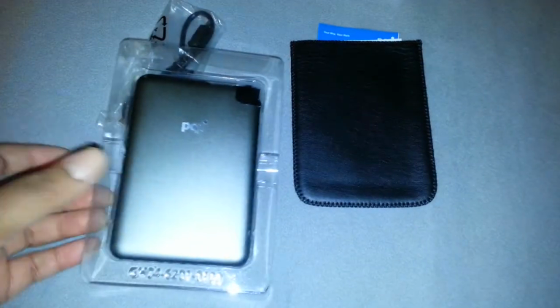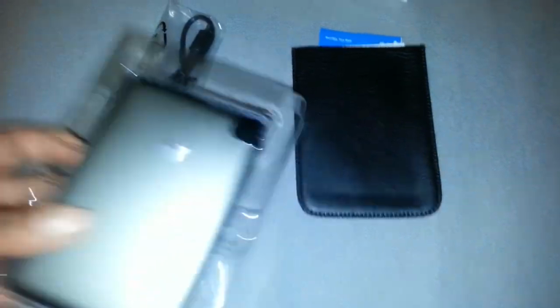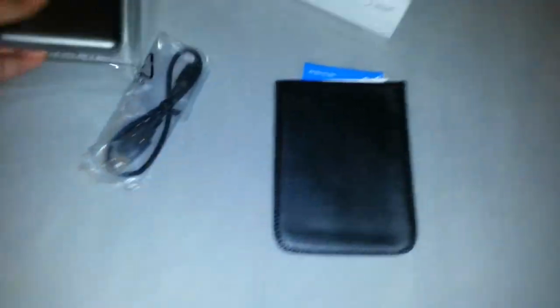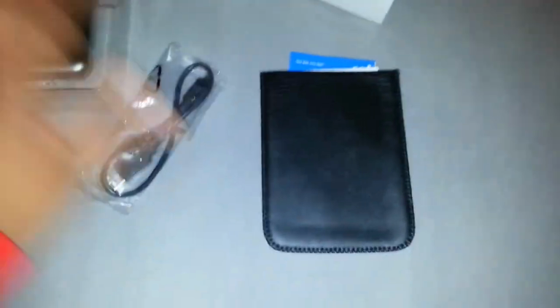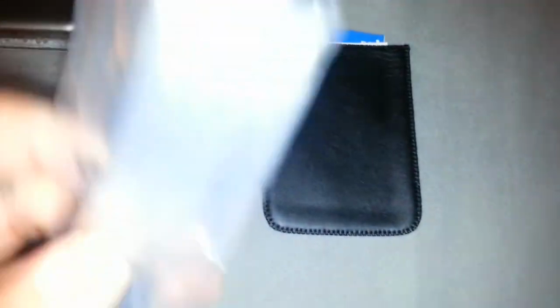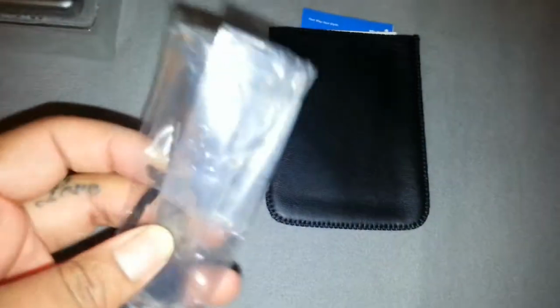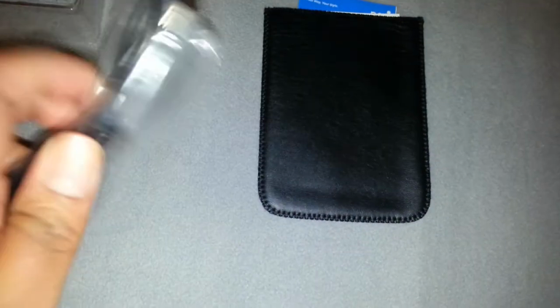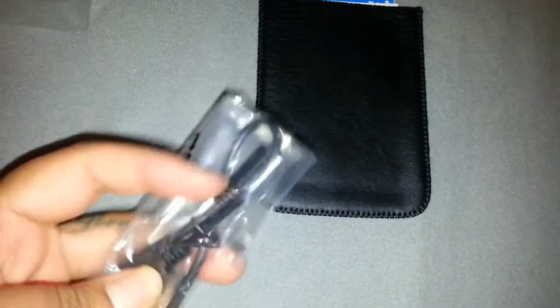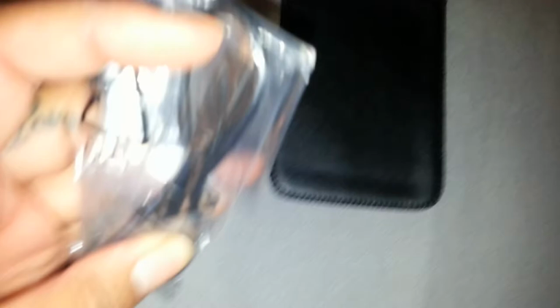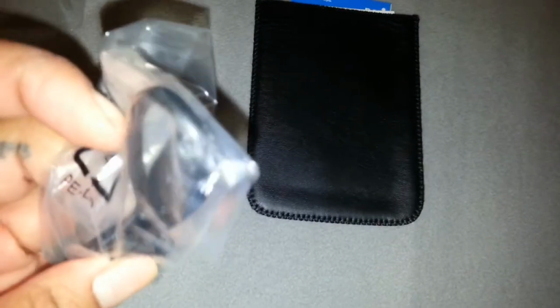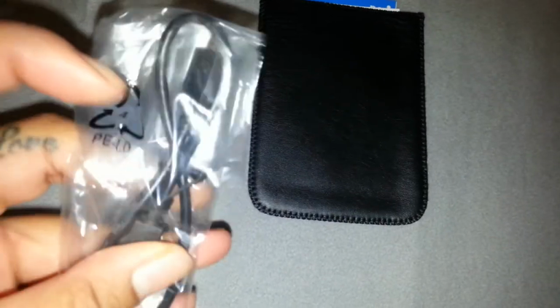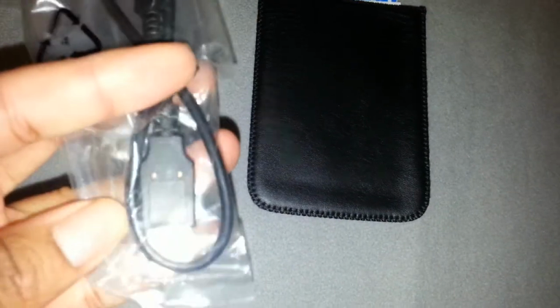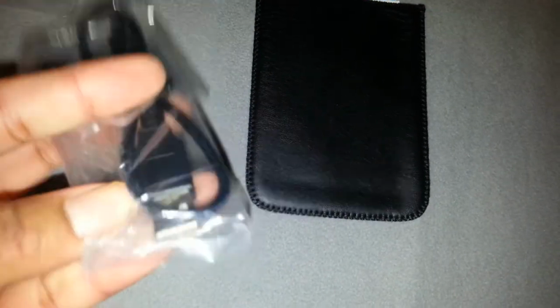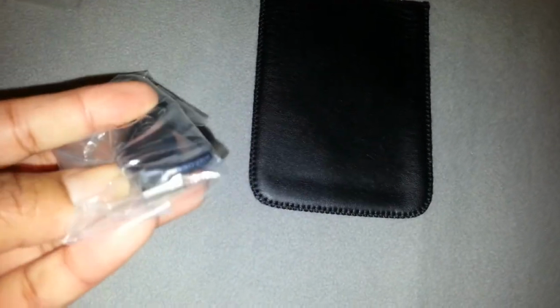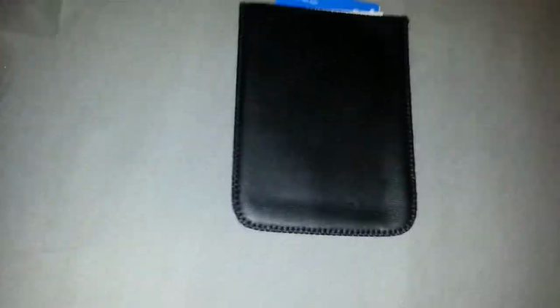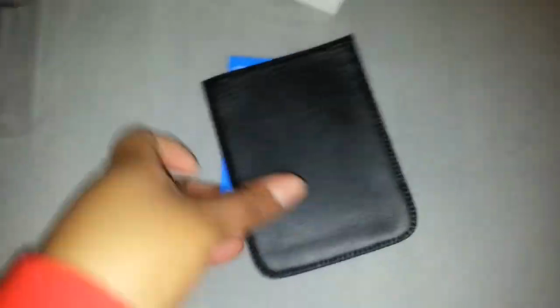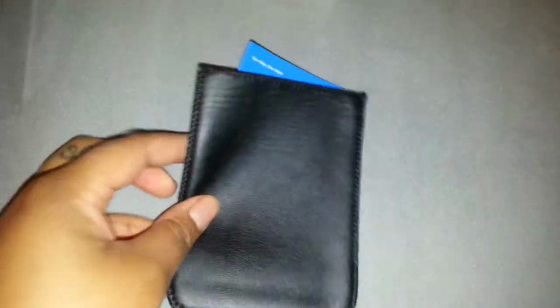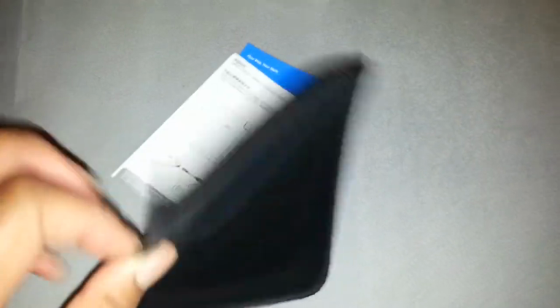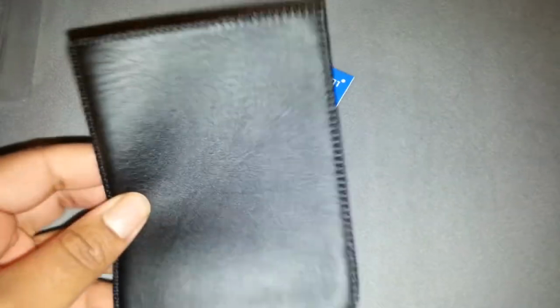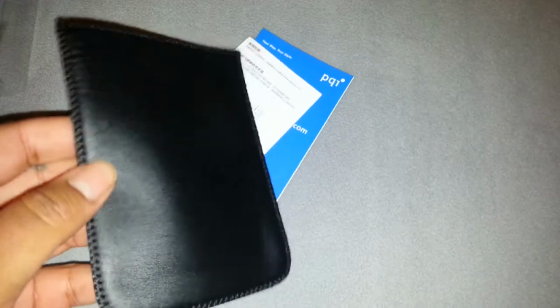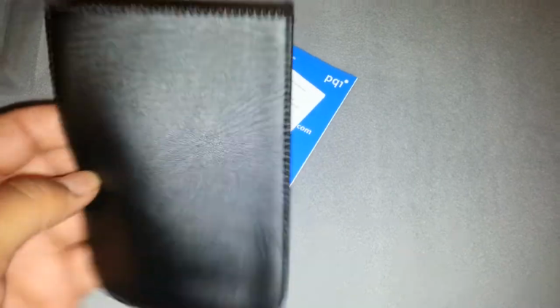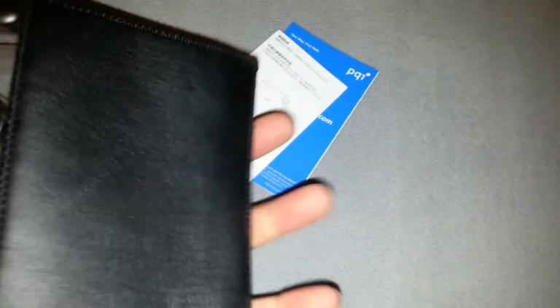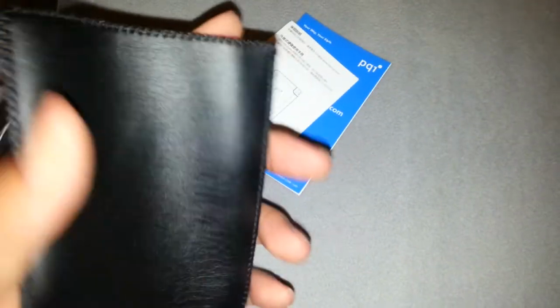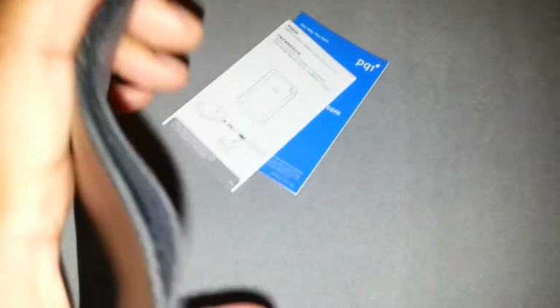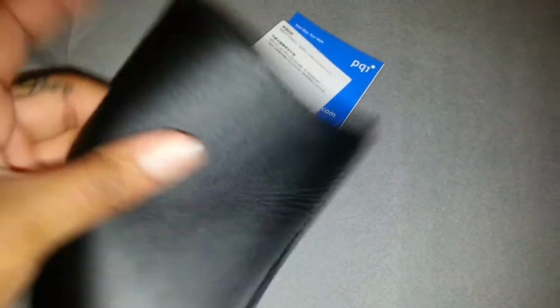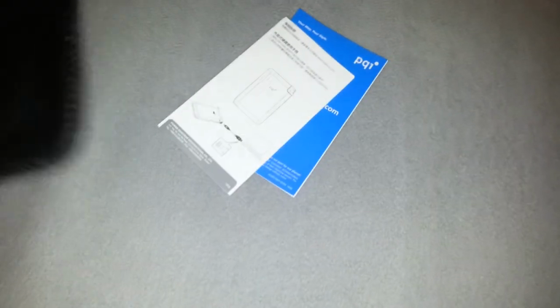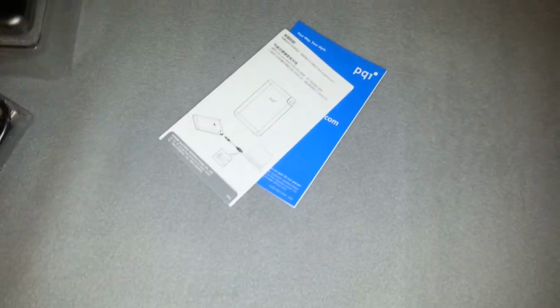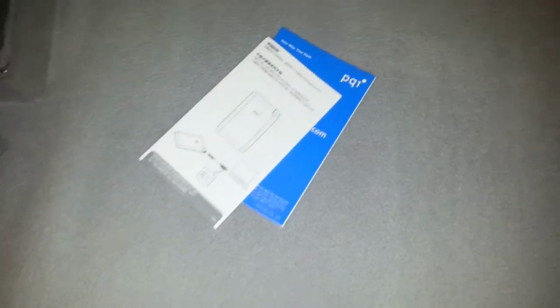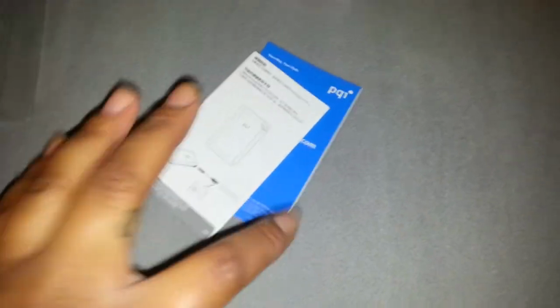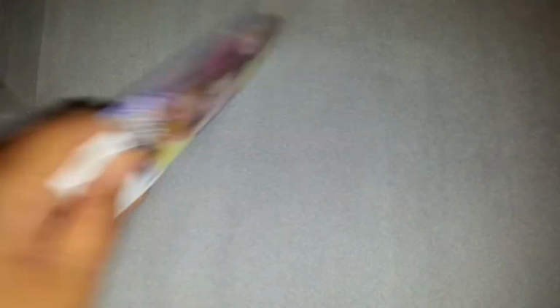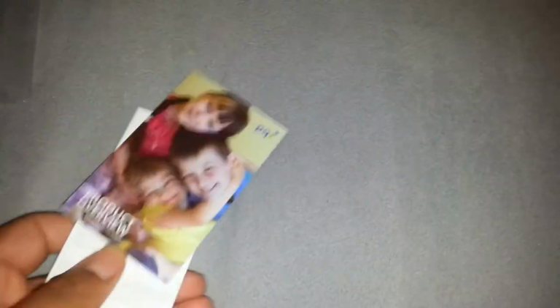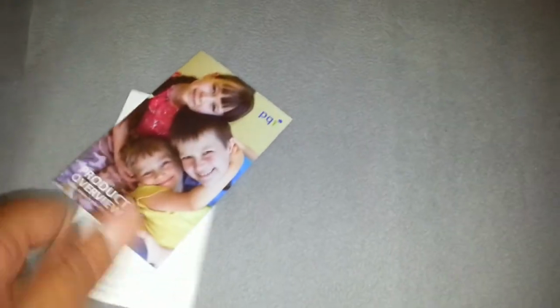I am just going to set that here, and here is the micro USB port or charger. The carrying case is pretty neat and it doesn't have to have a power adapter.